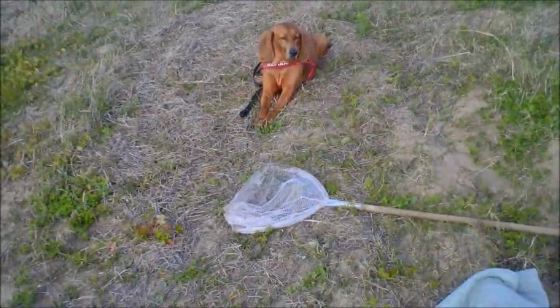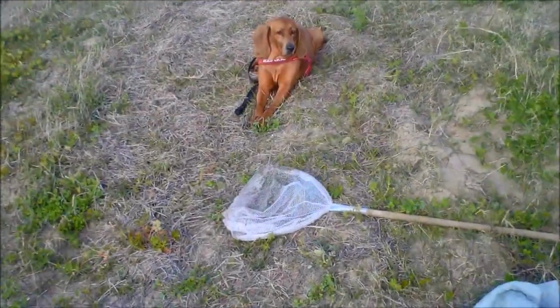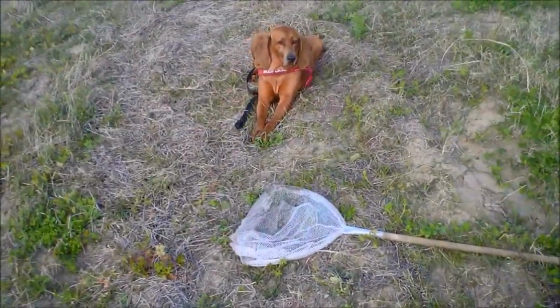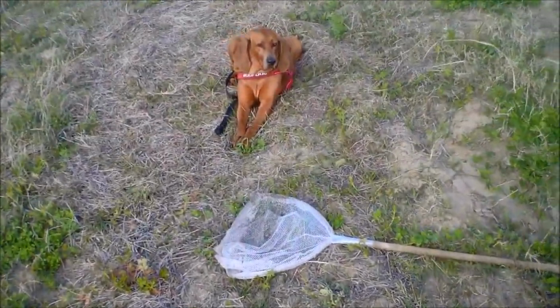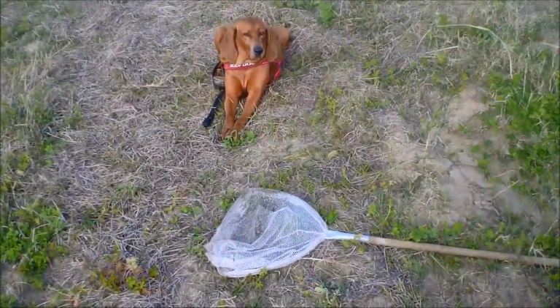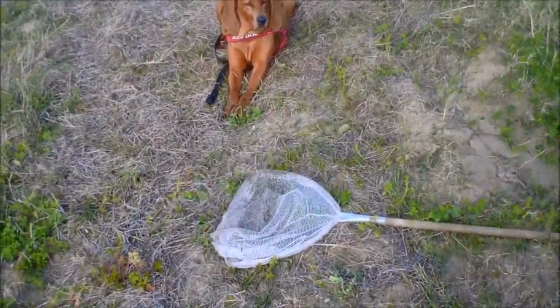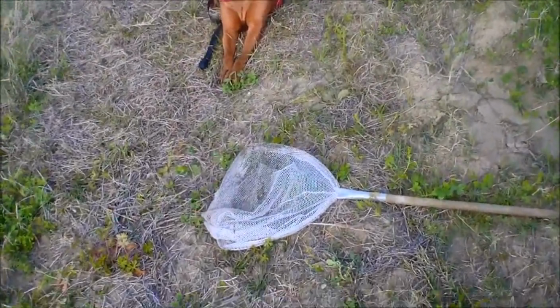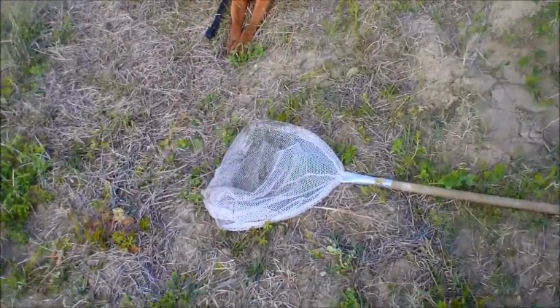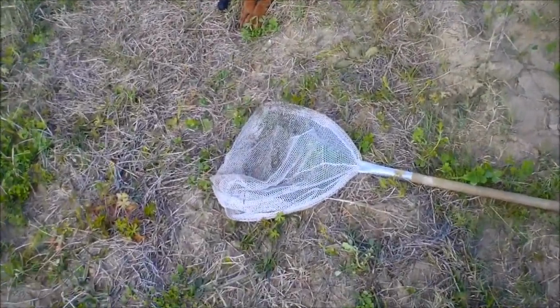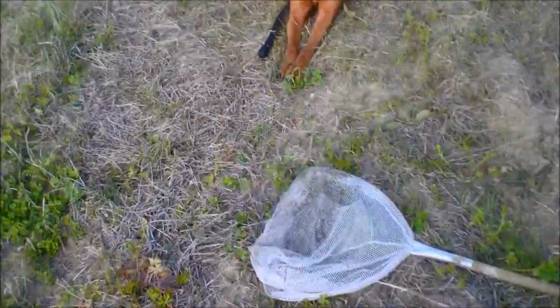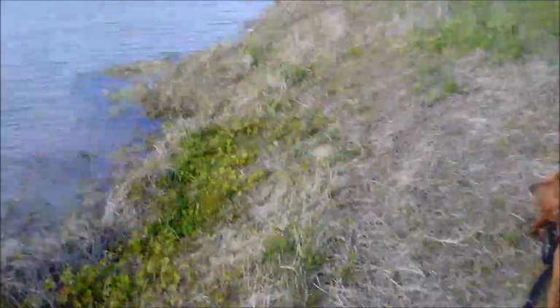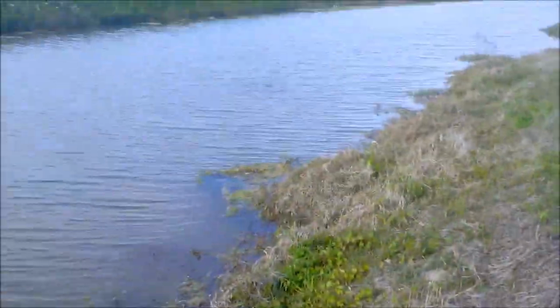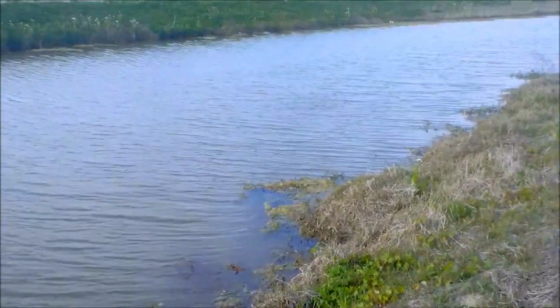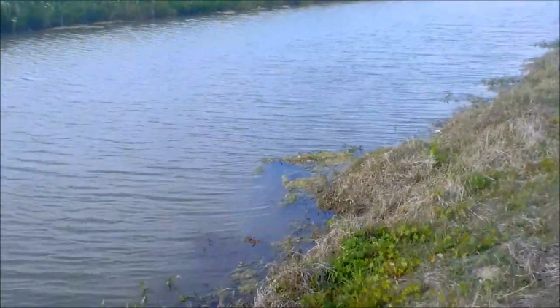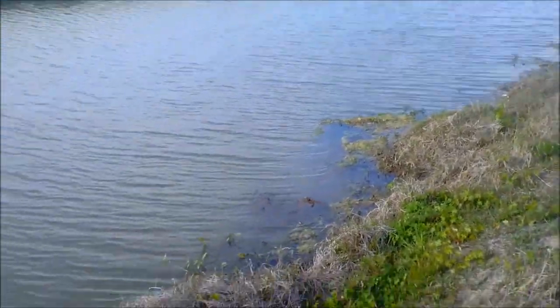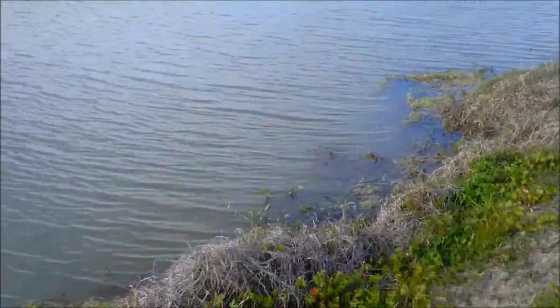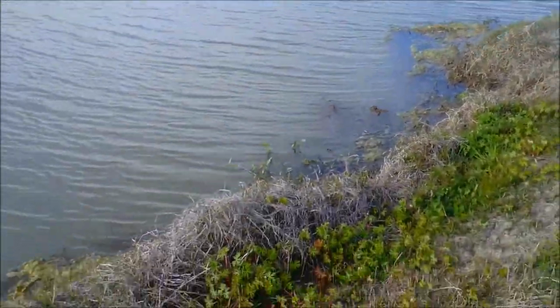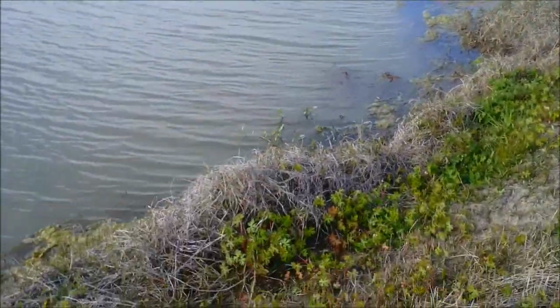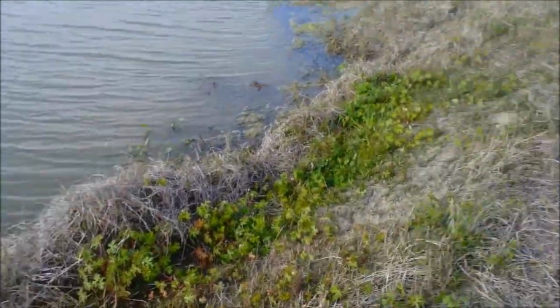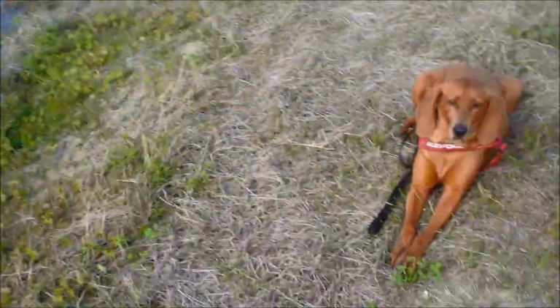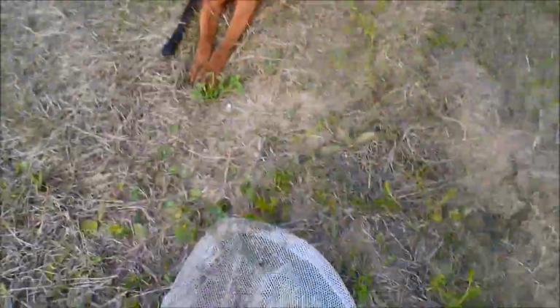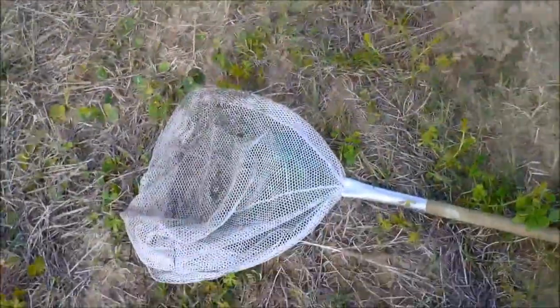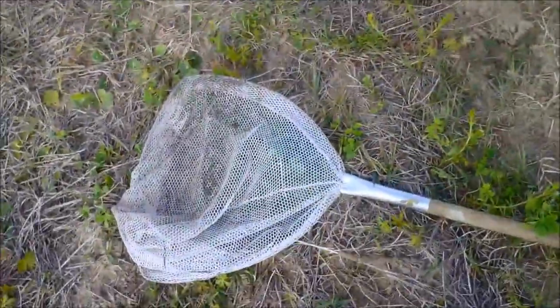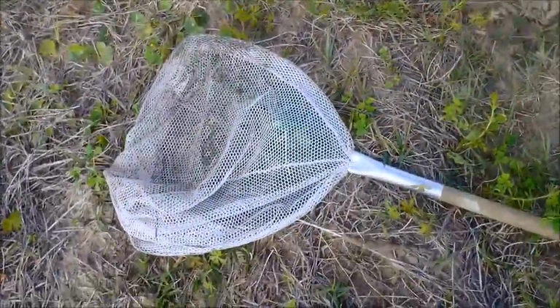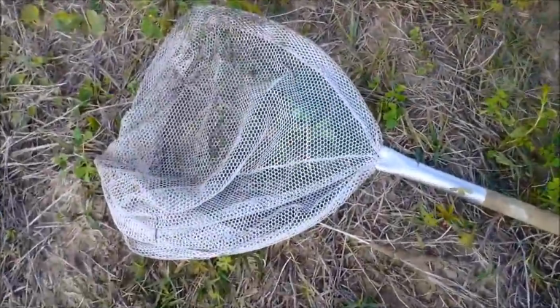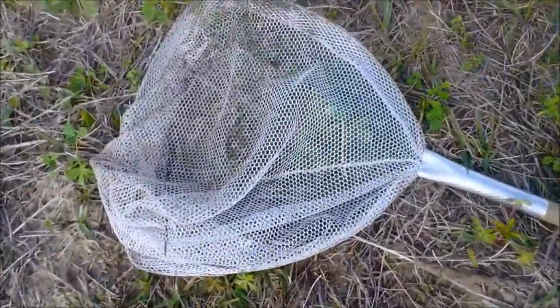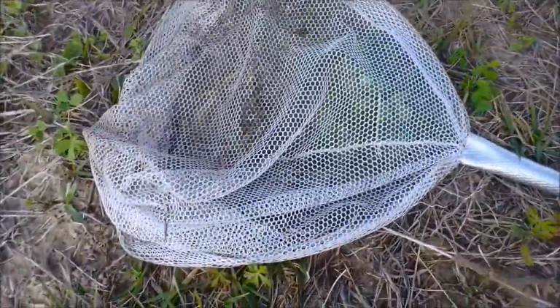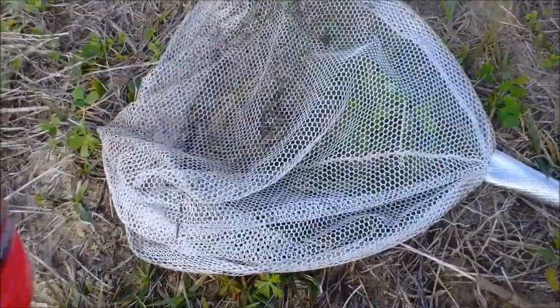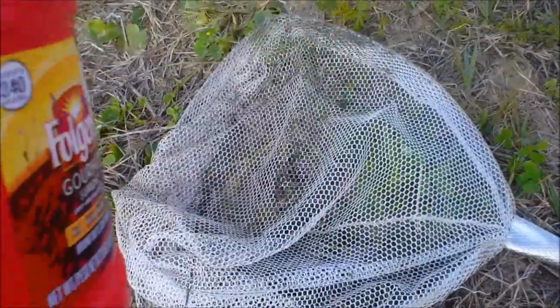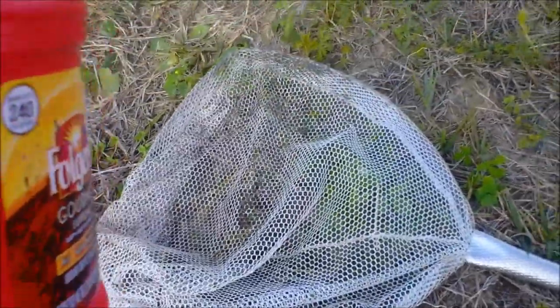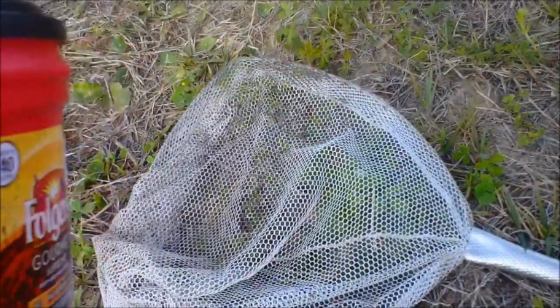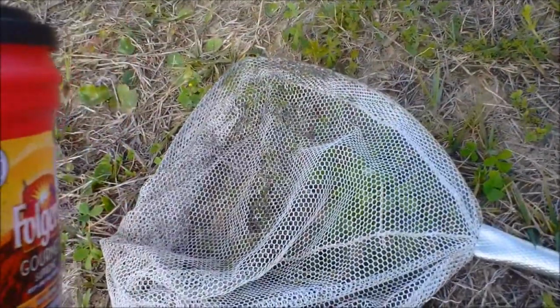Dixie and I are going to catch some grass shrimp. A fish just jumped over there. This video is about what you need to get grass shrimp.